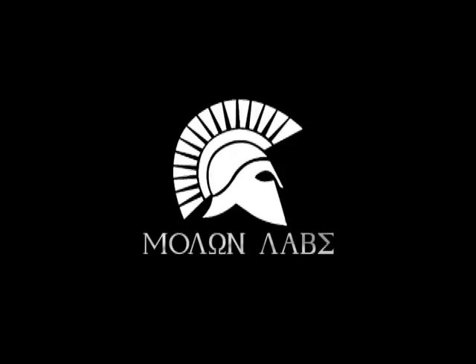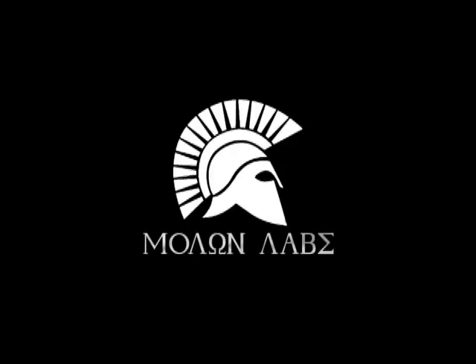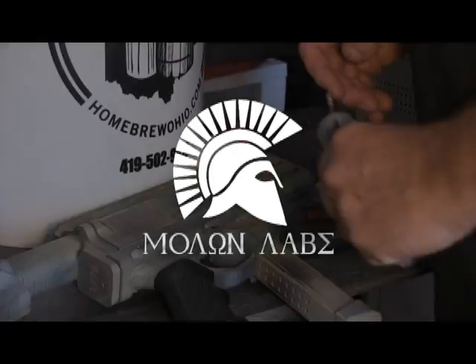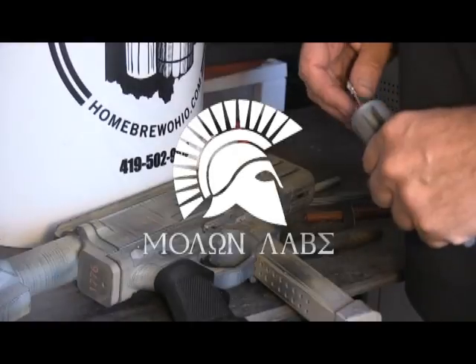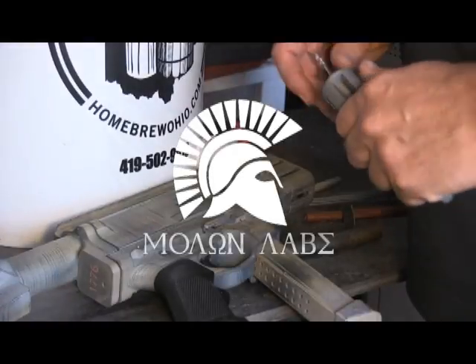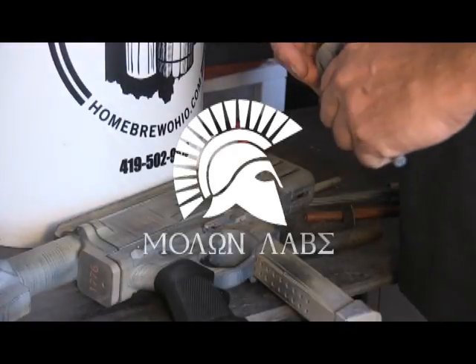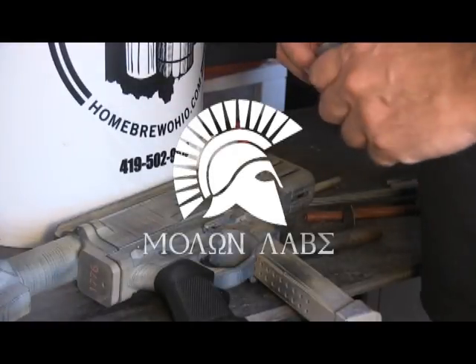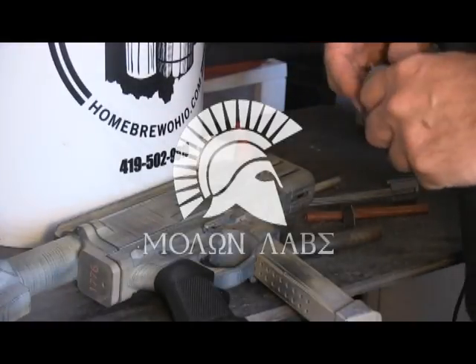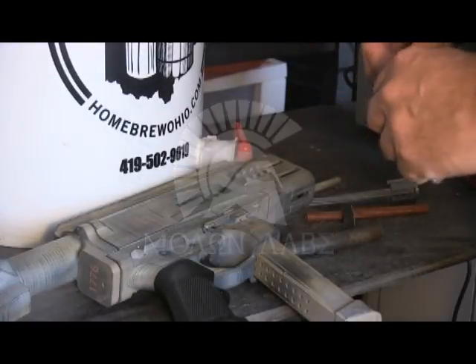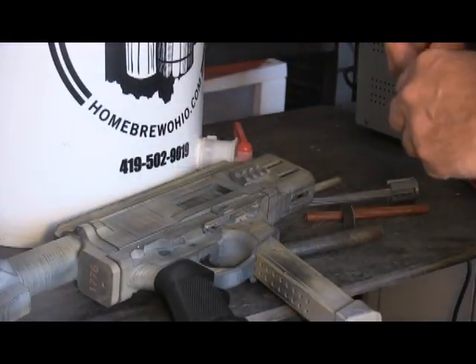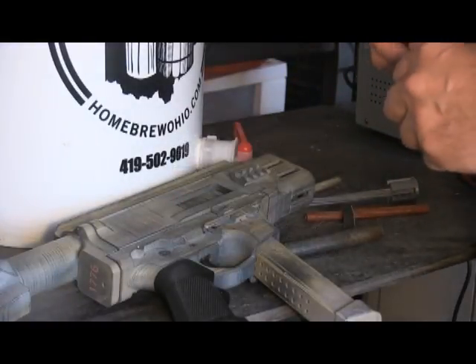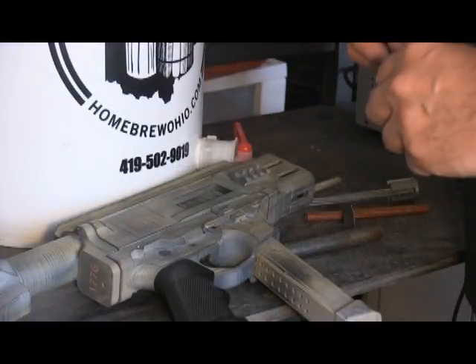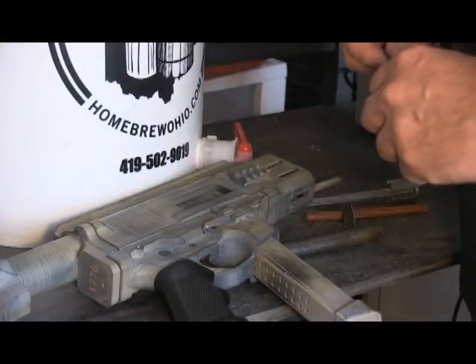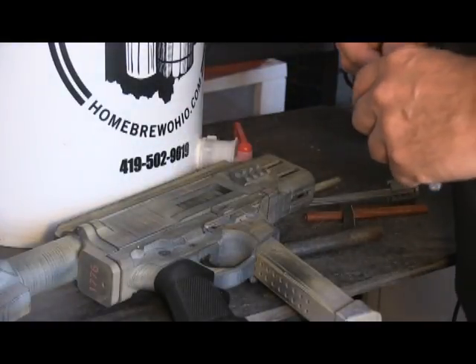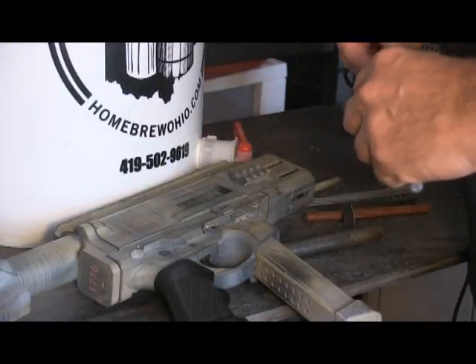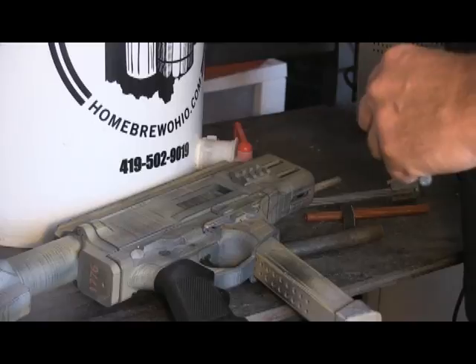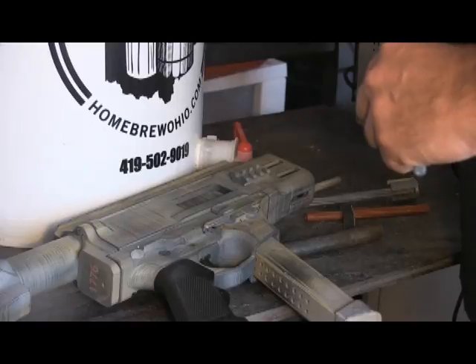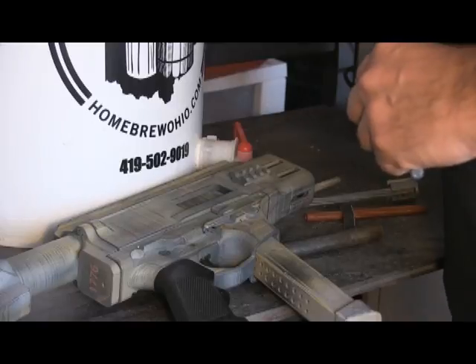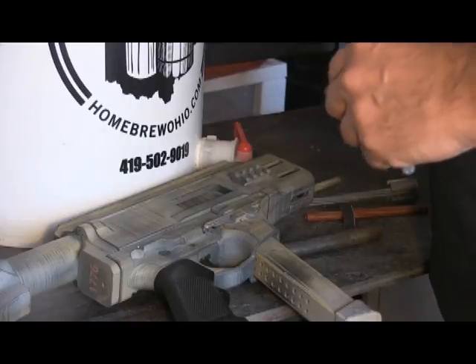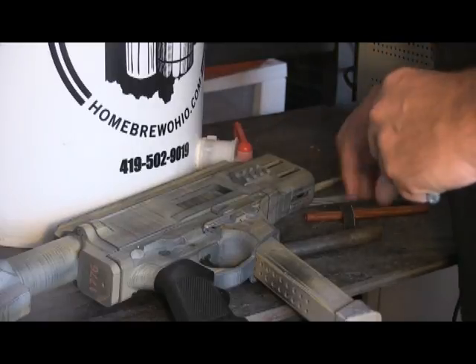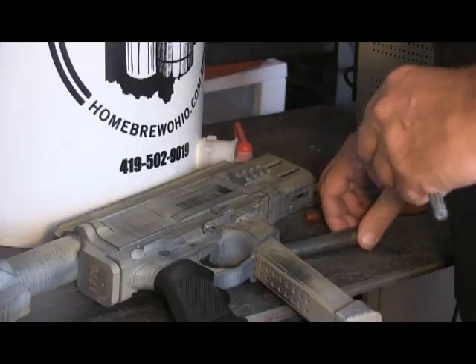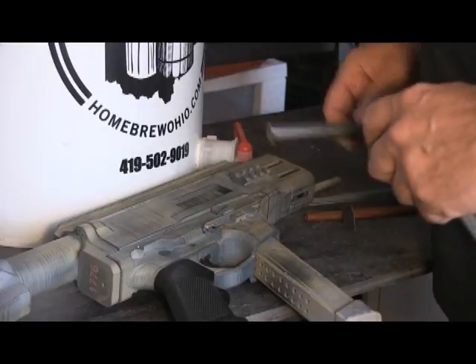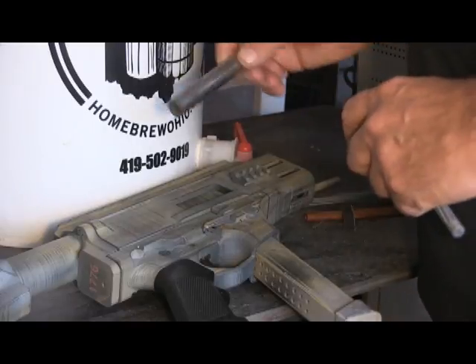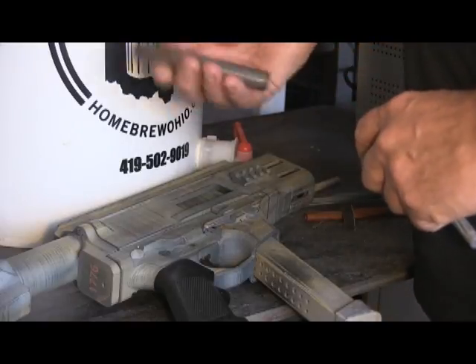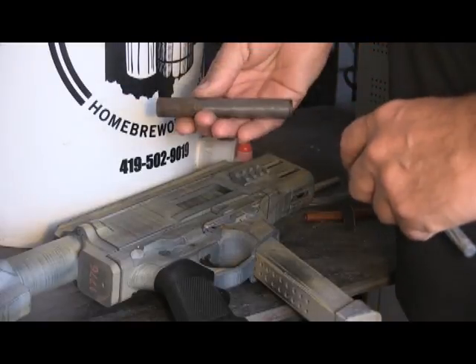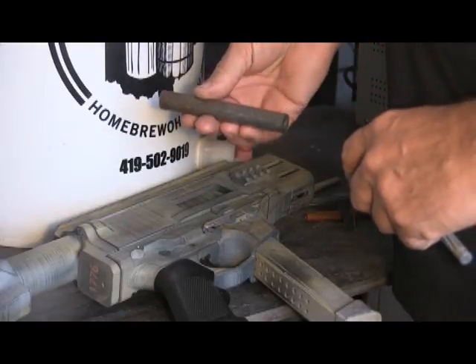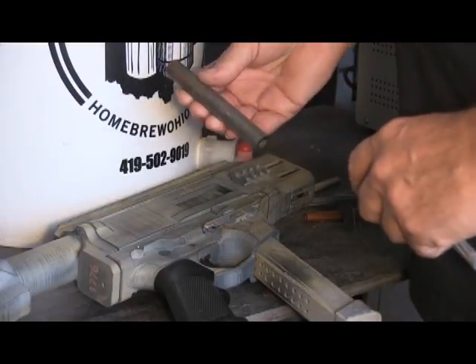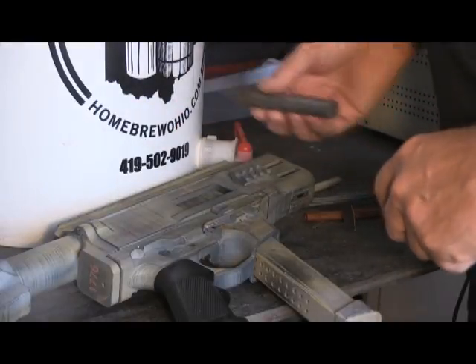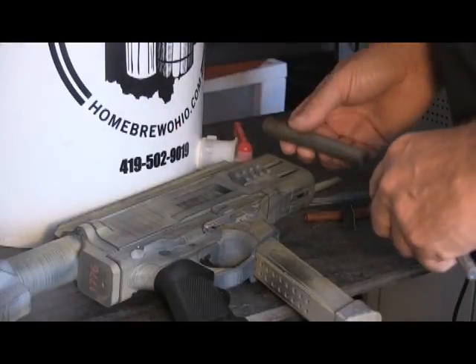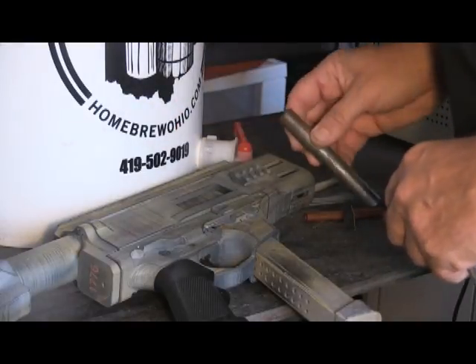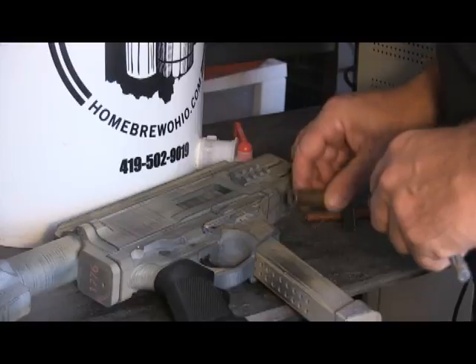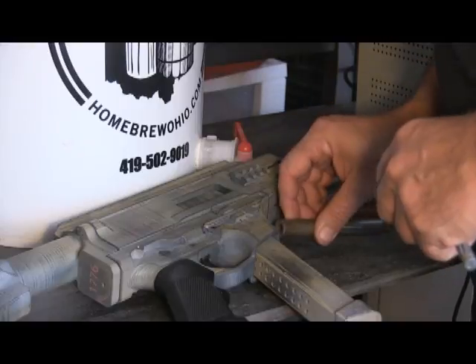Hey, it's time to update you on my FGC9 project. The printing is done, most of the assembly is done. I'm down to rifling the barrel — that is all that is left.